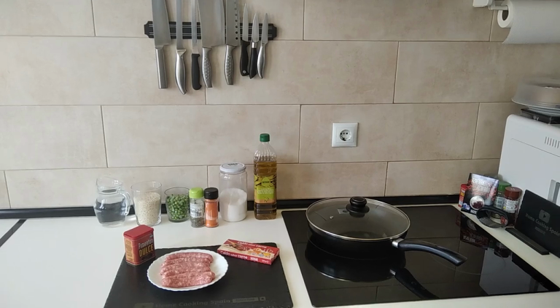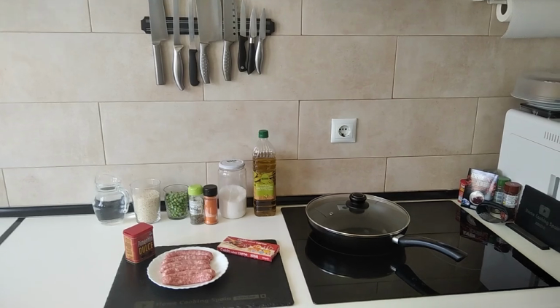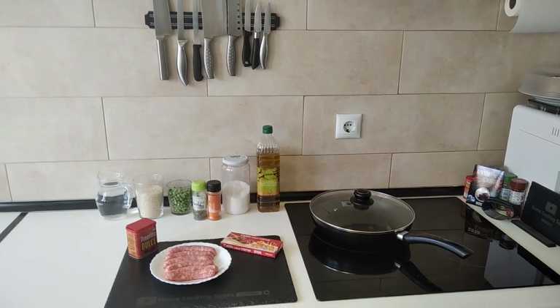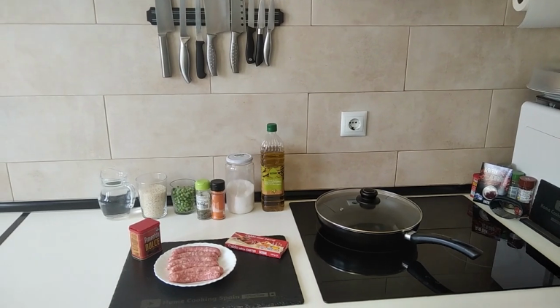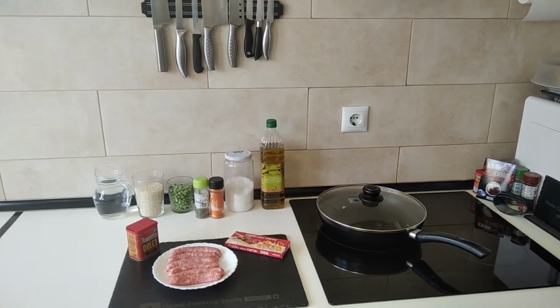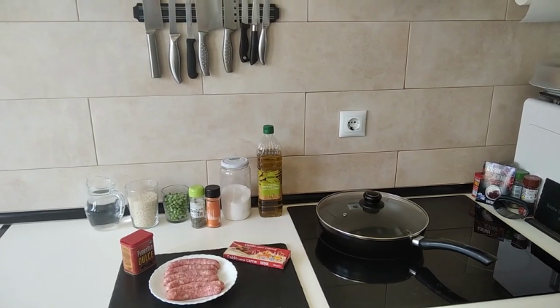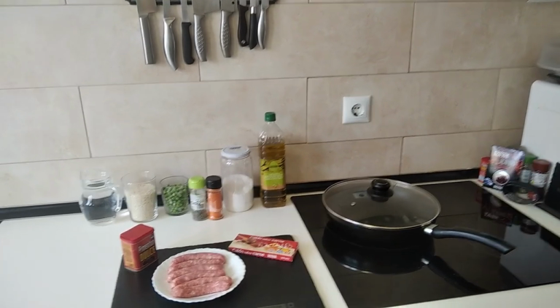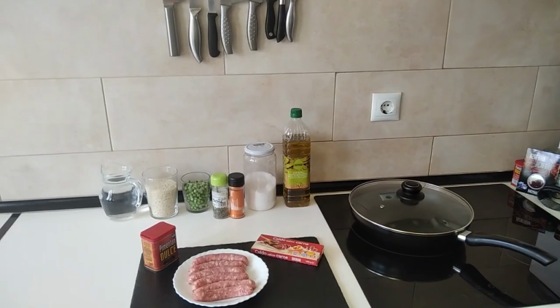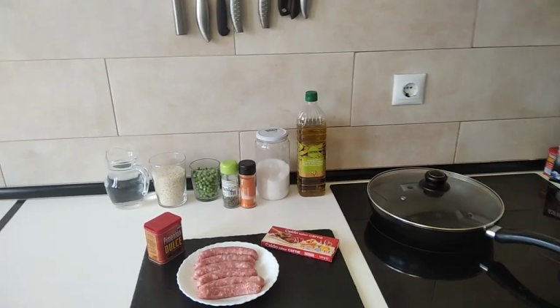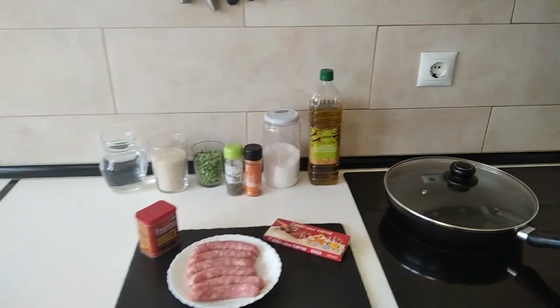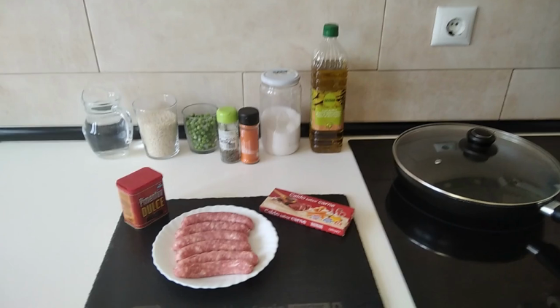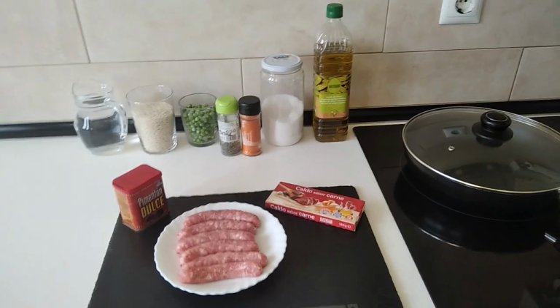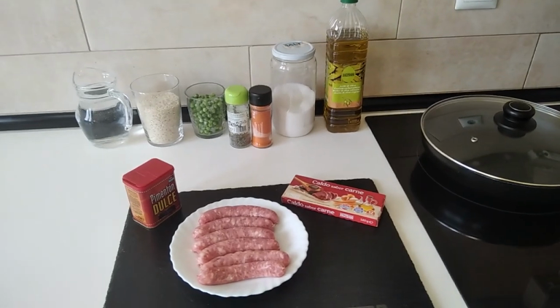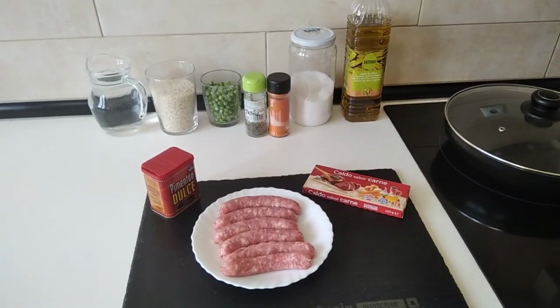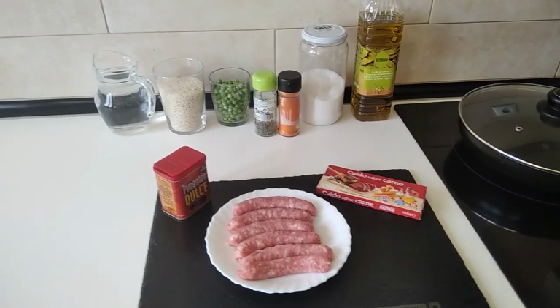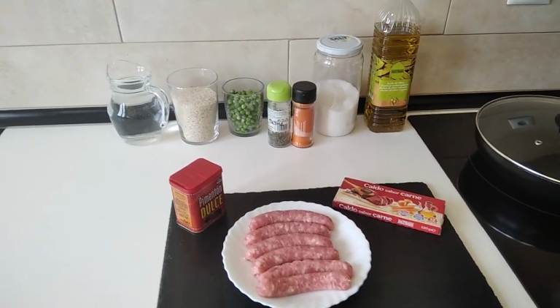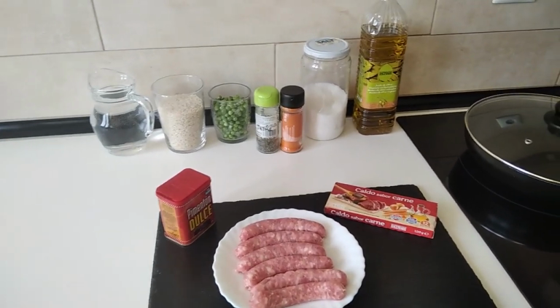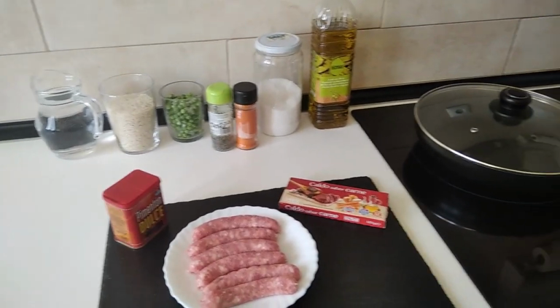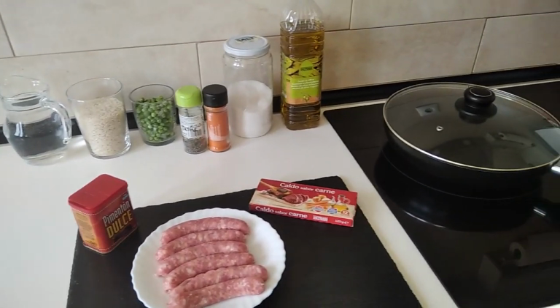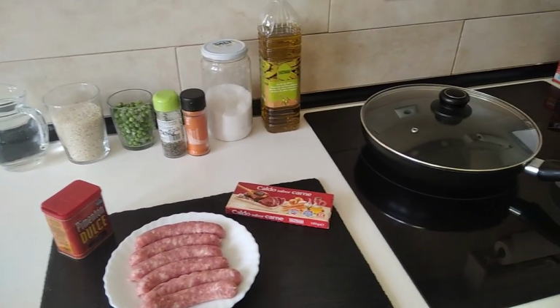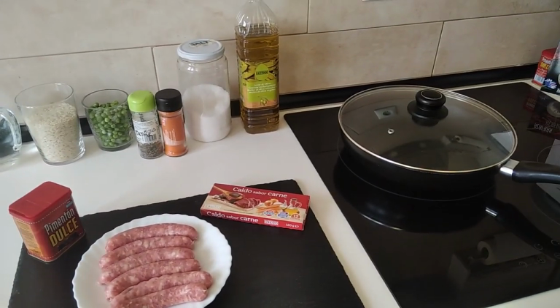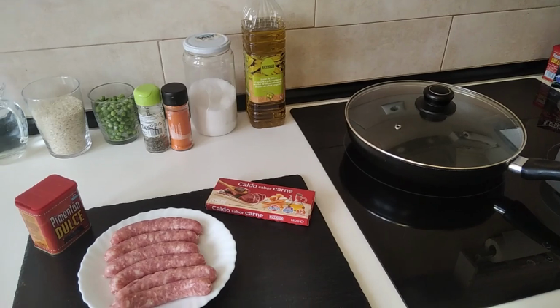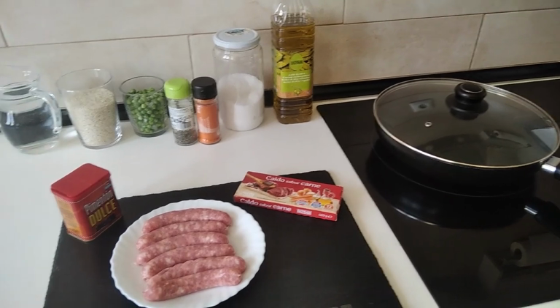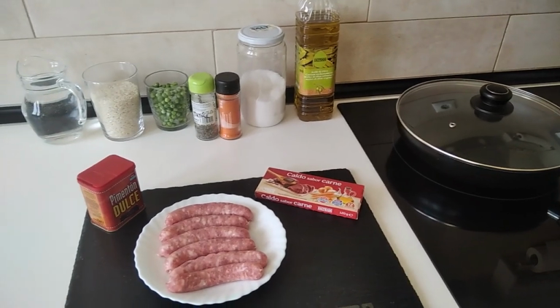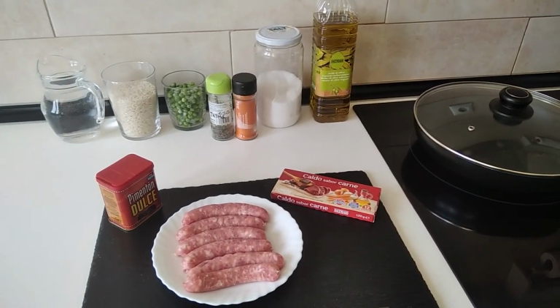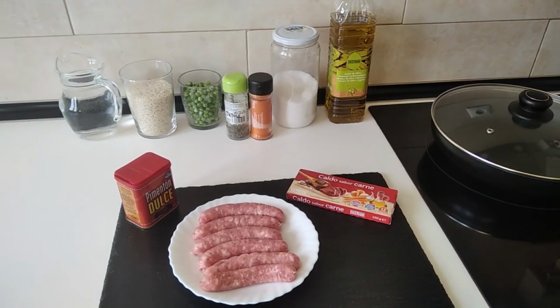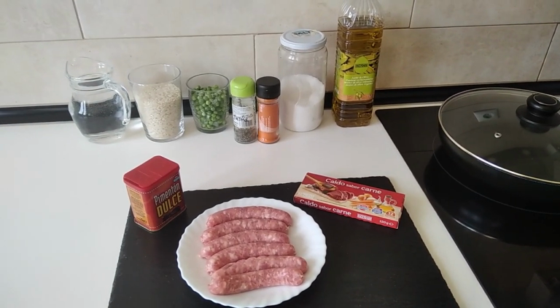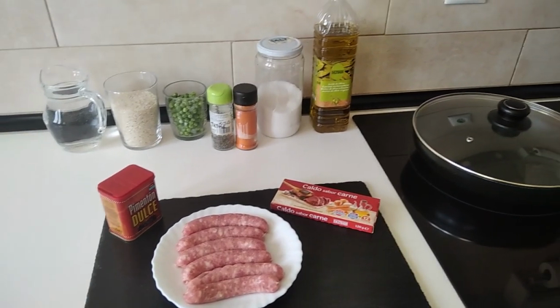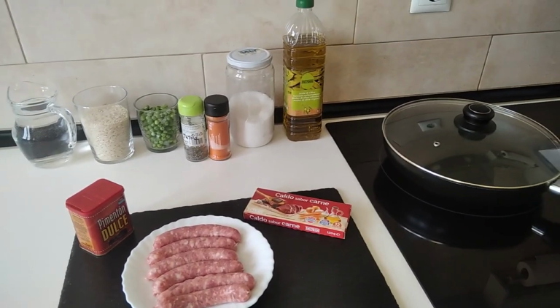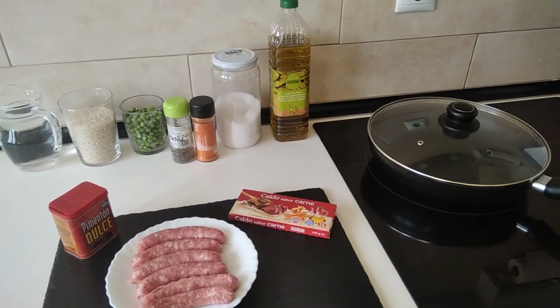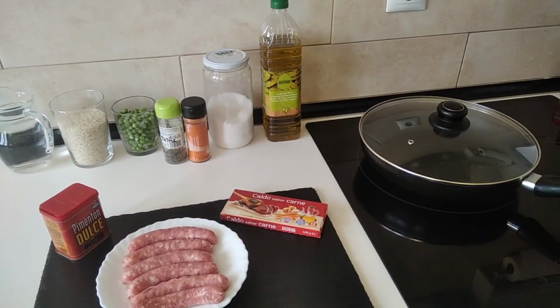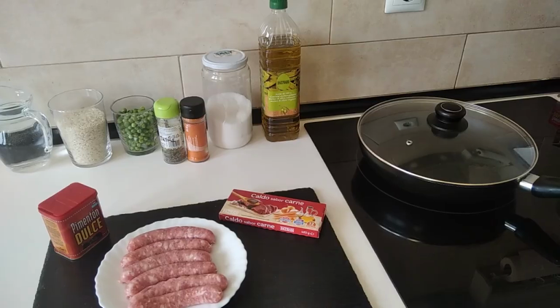Hello and welcome to Home Cooking Spain. For today's lunch I'm going to be cooking a budget-friendly meal in 20 minutes consisting of sausages, peas, and rice — so let's begin.